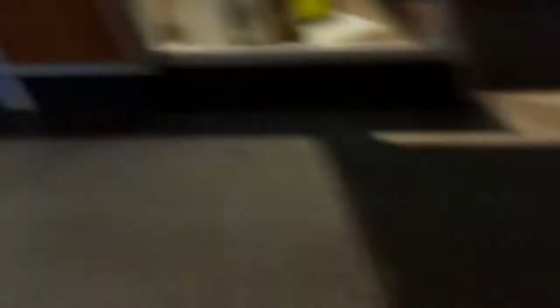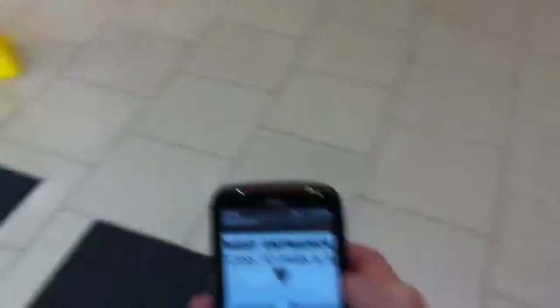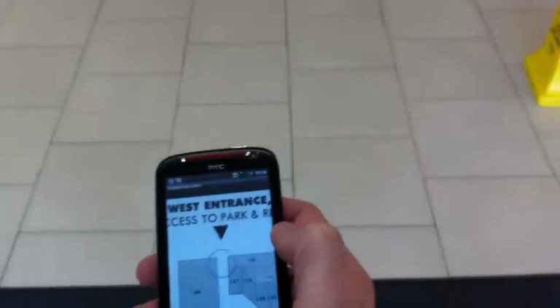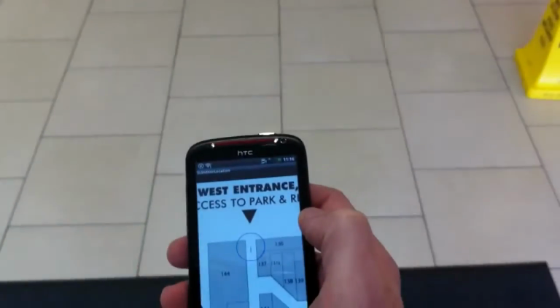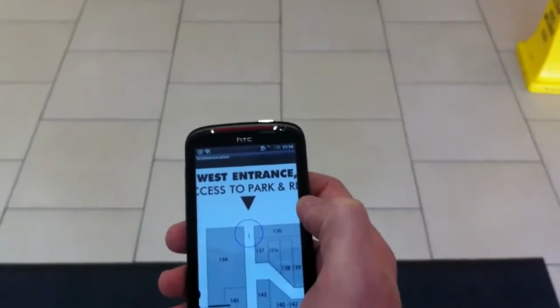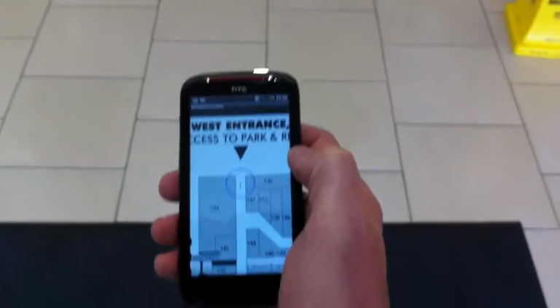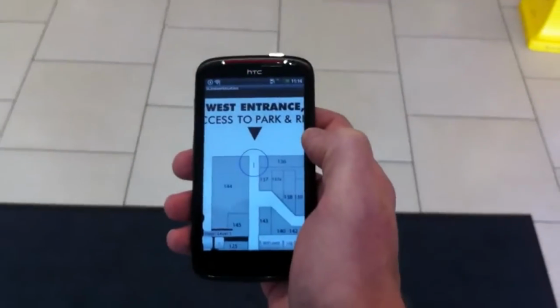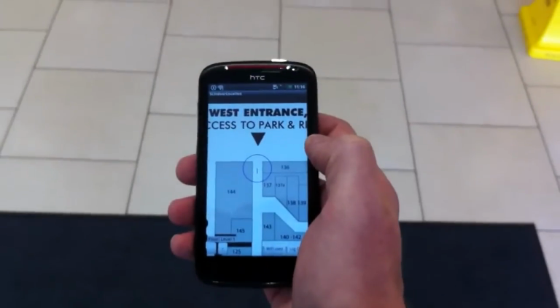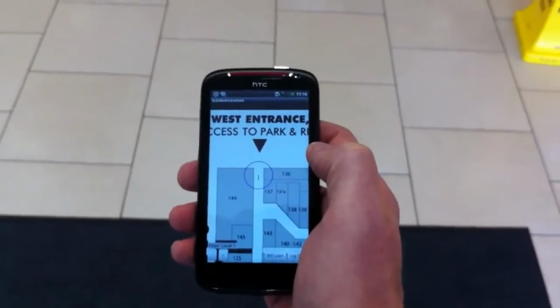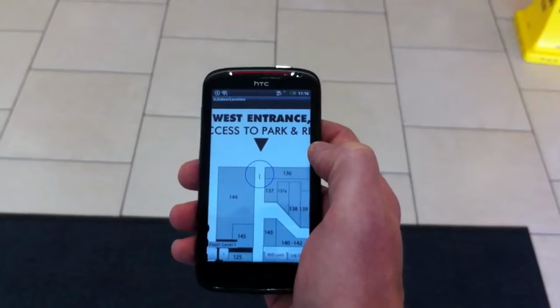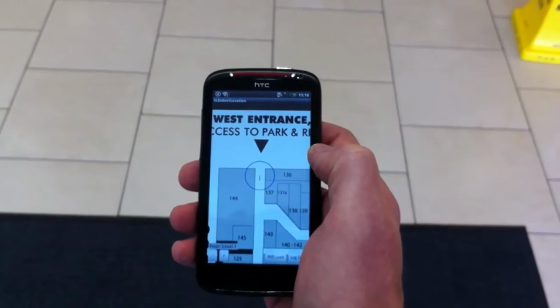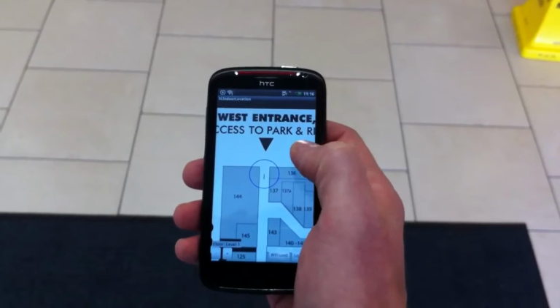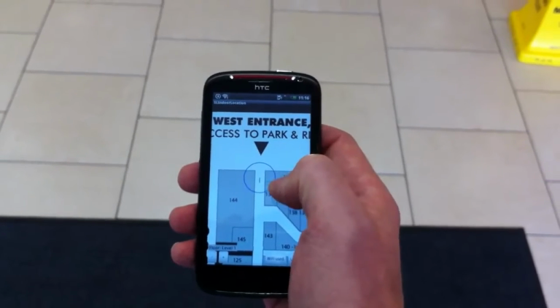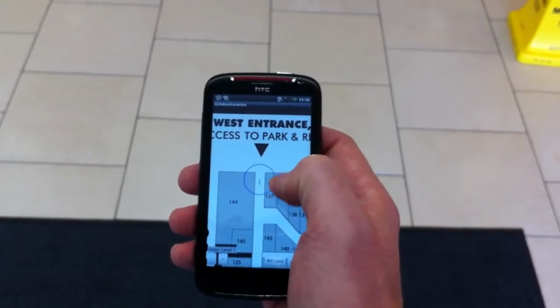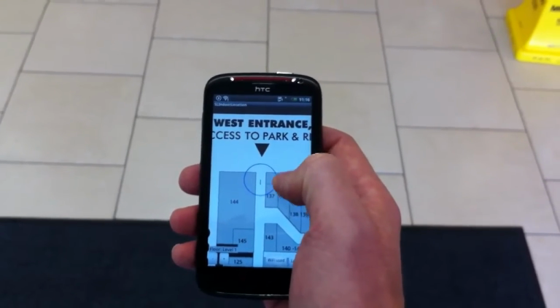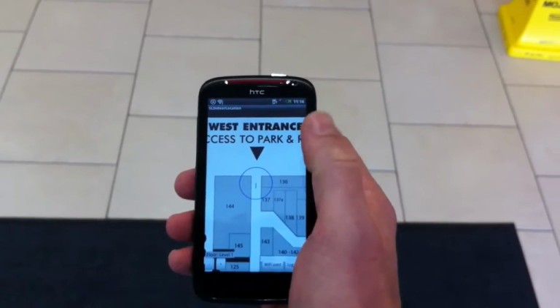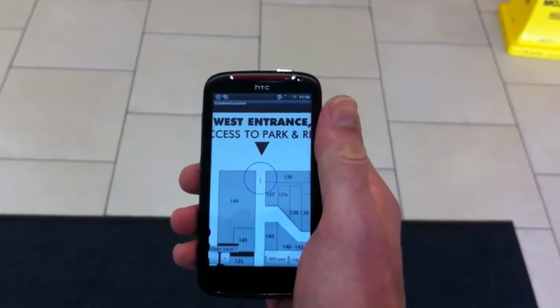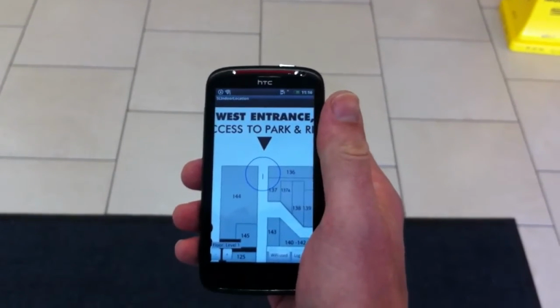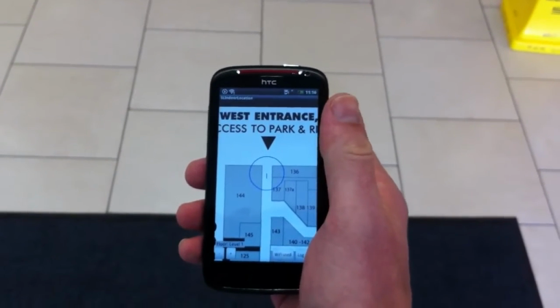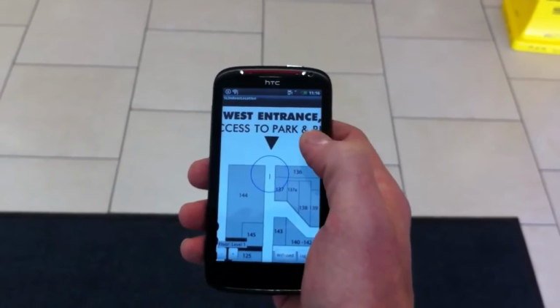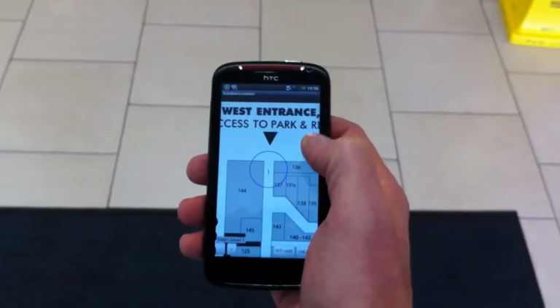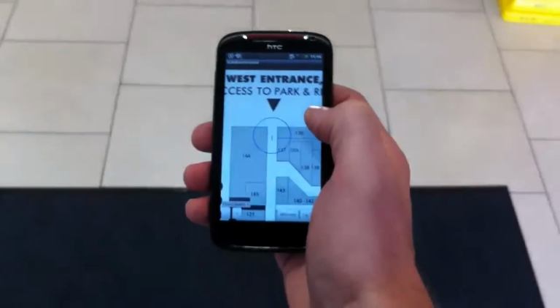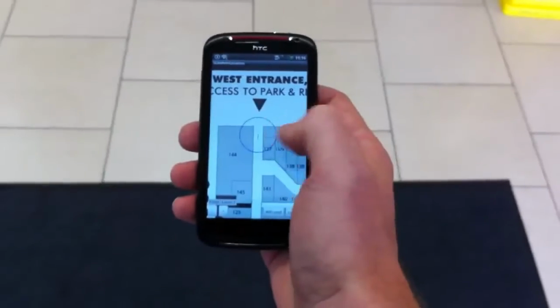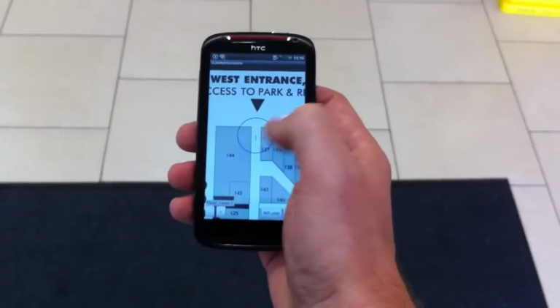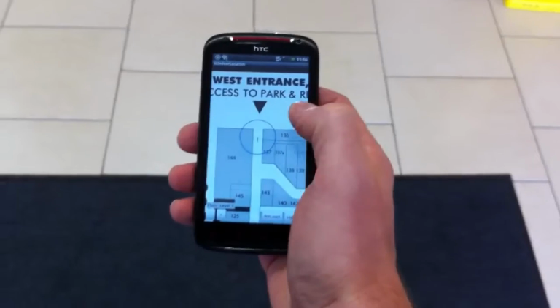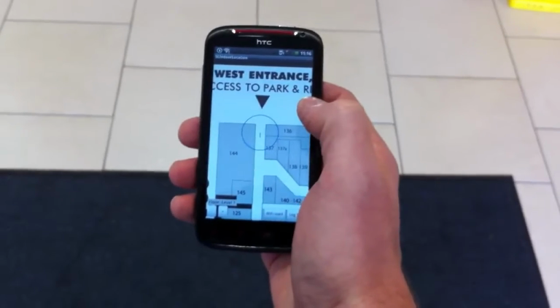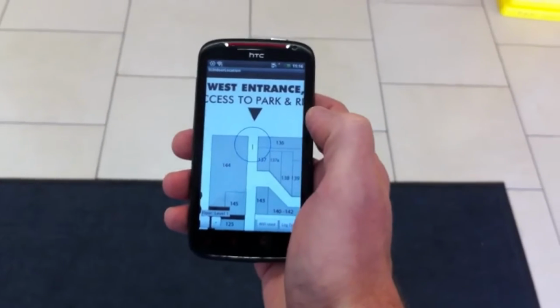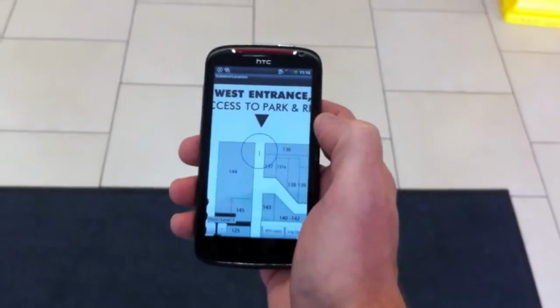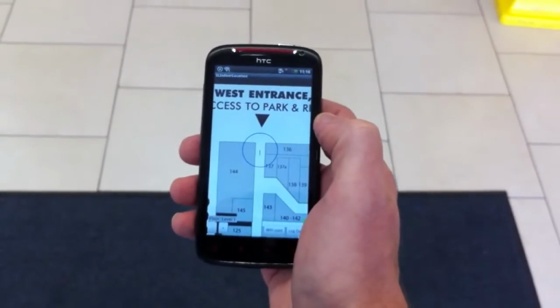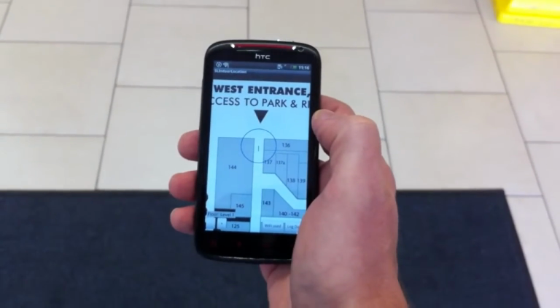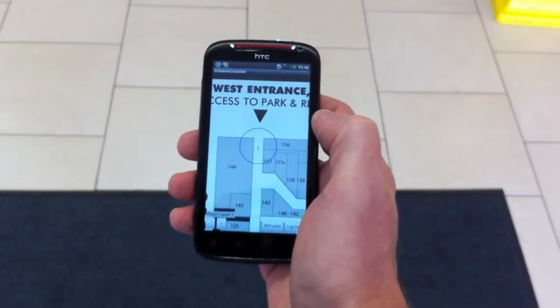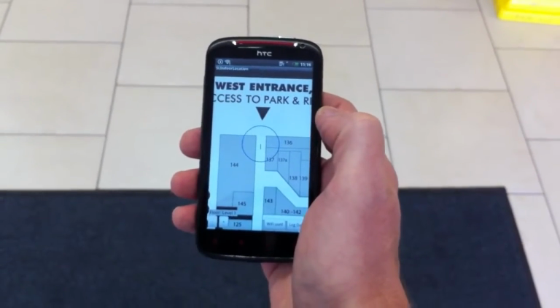There it is — so far so good, it's got me in the right place. I can see the line inside the blue circle there; the circle expands and contracts depending on the accuracy of the reading.